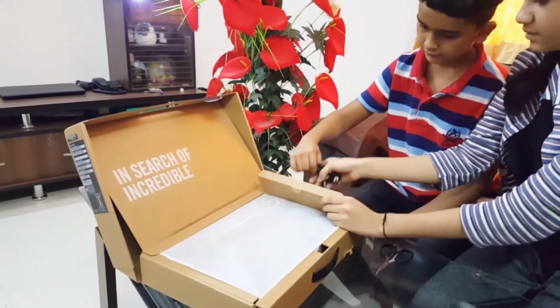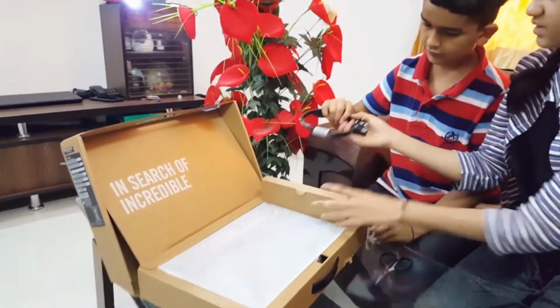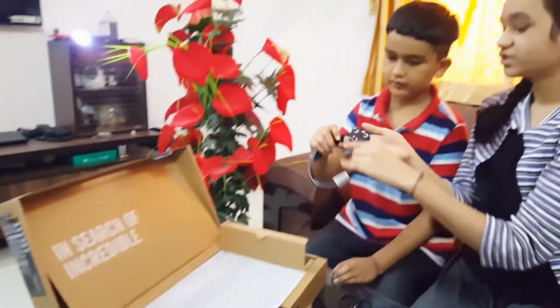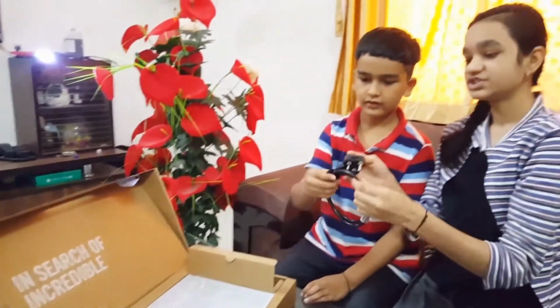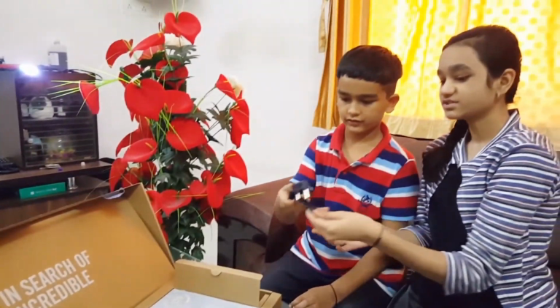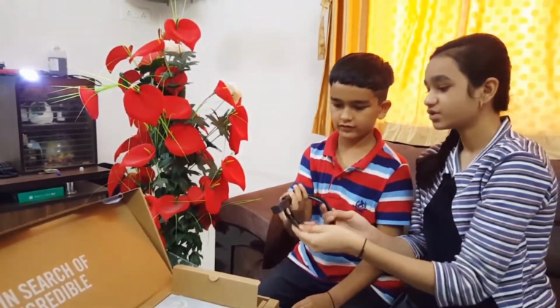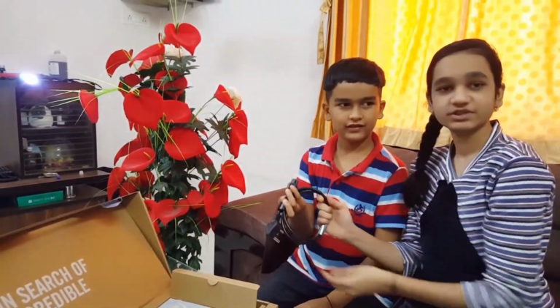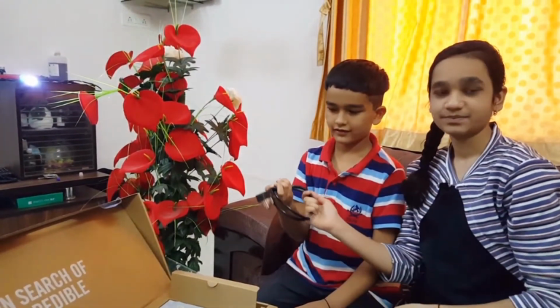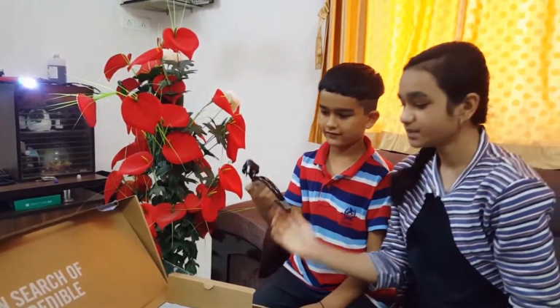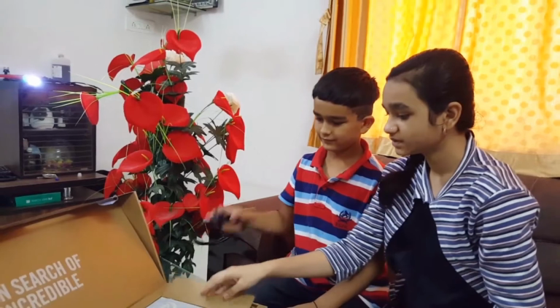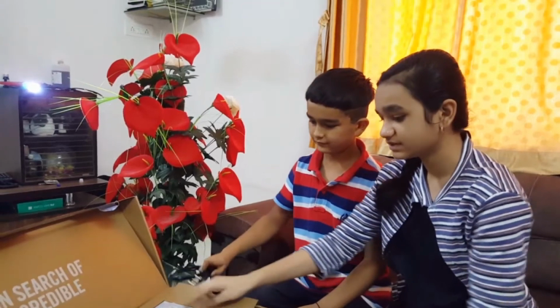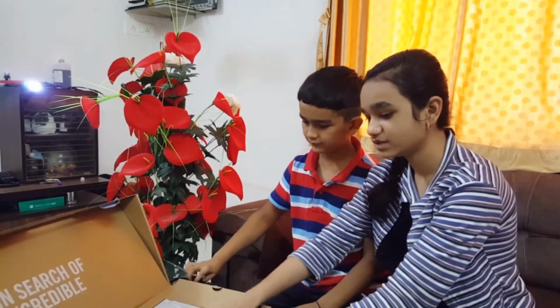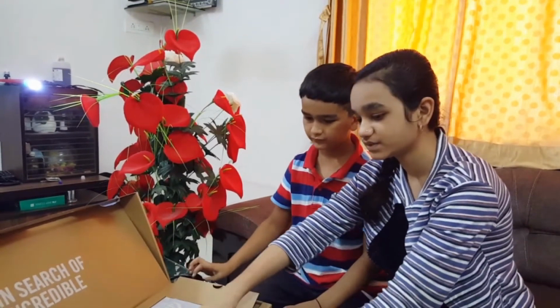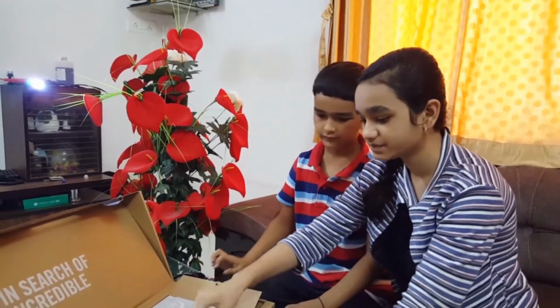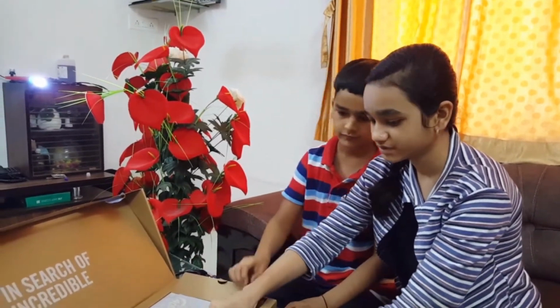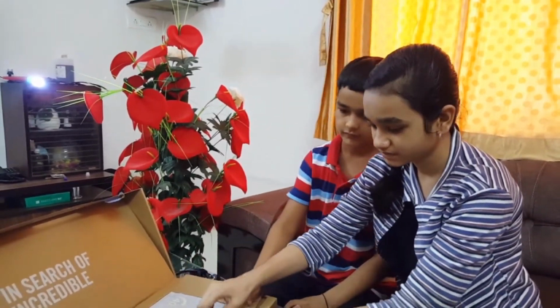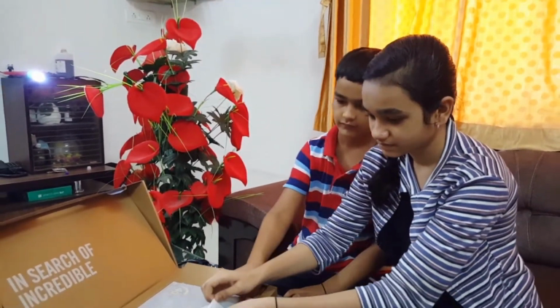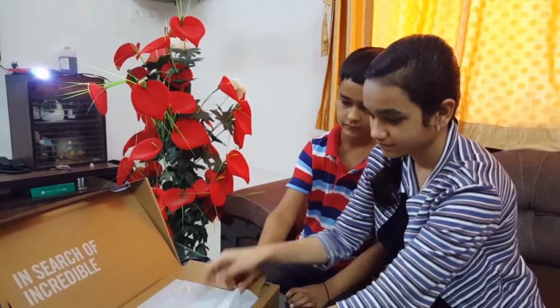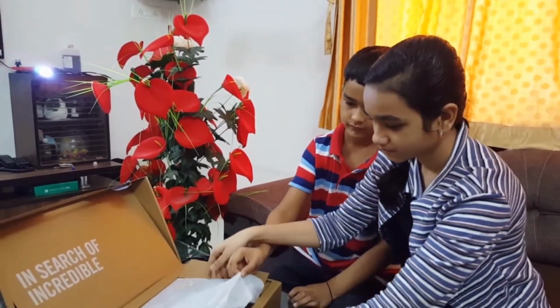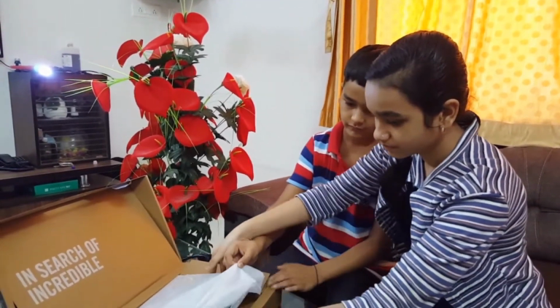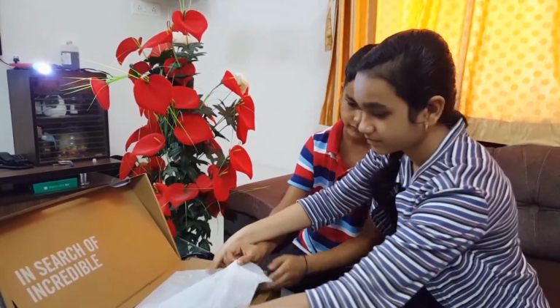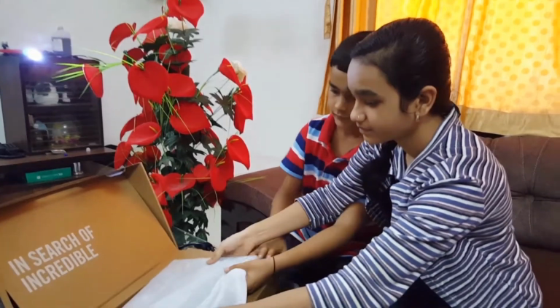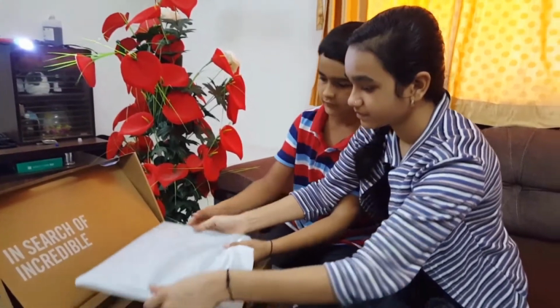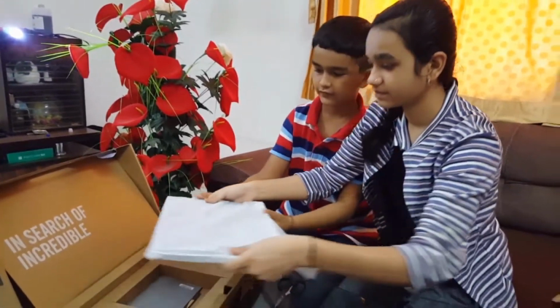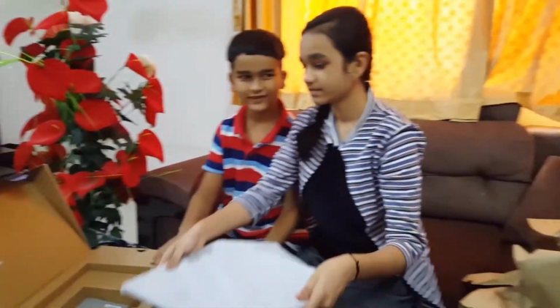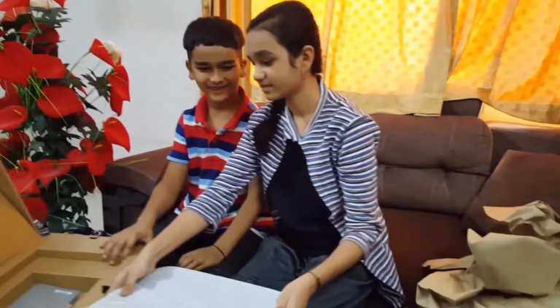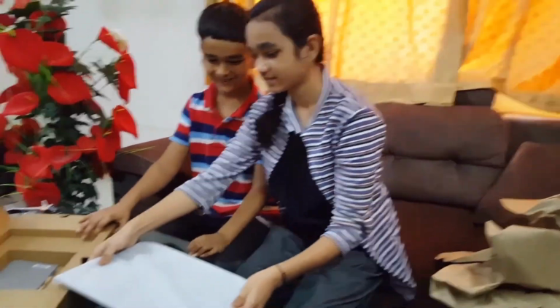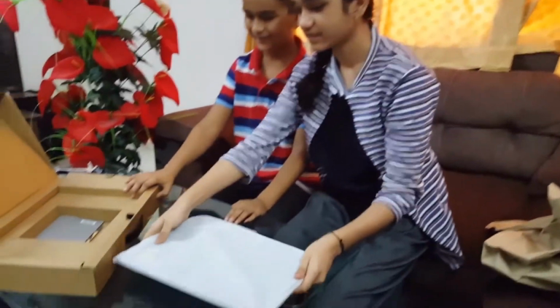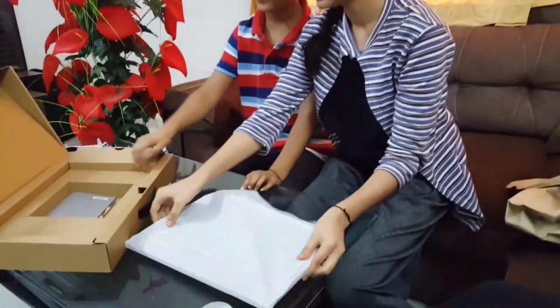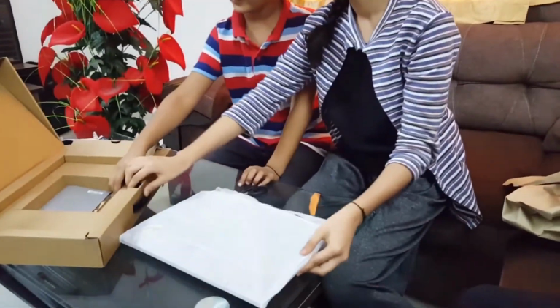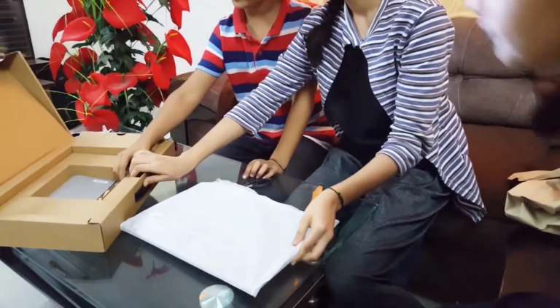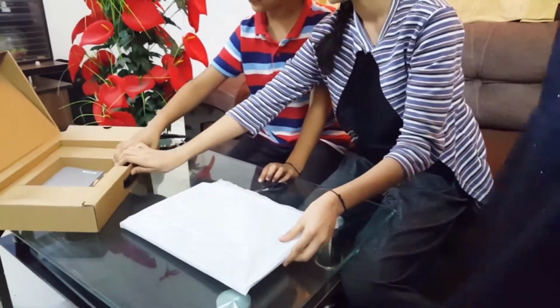So here we have got the charger cord for this laptop, and now we are going to remove it.